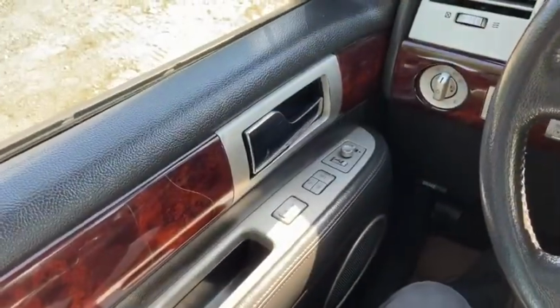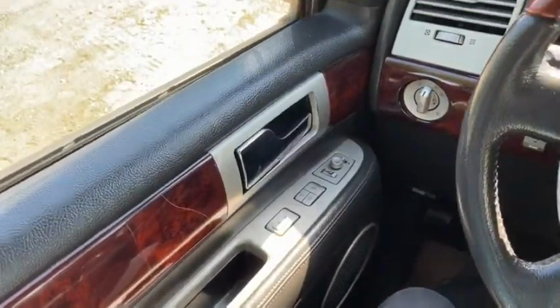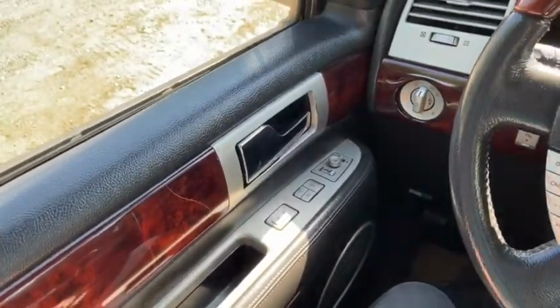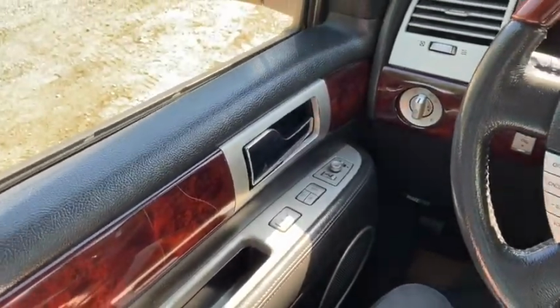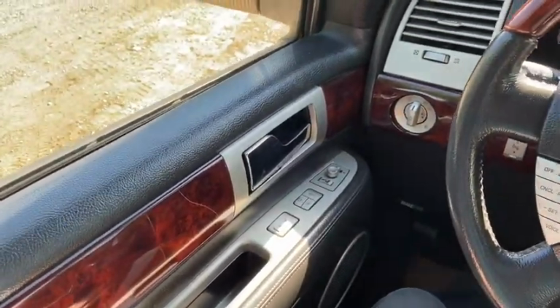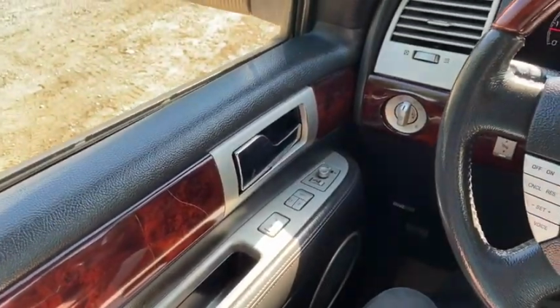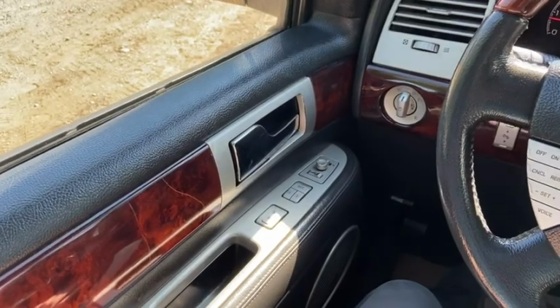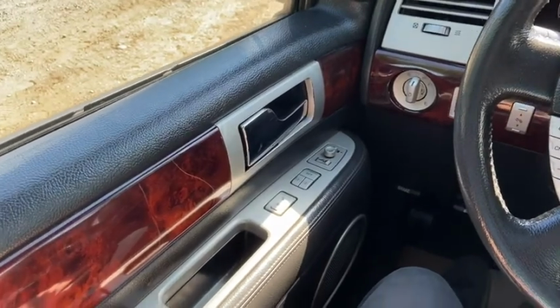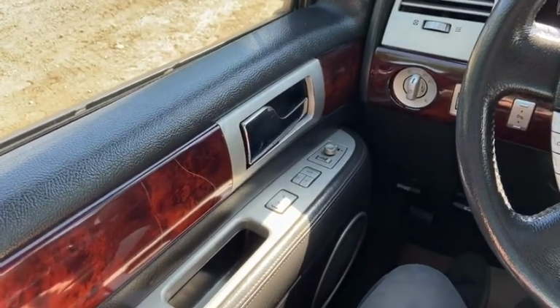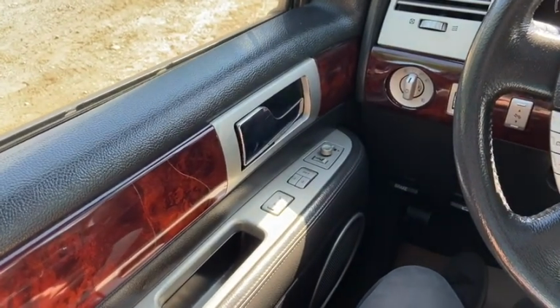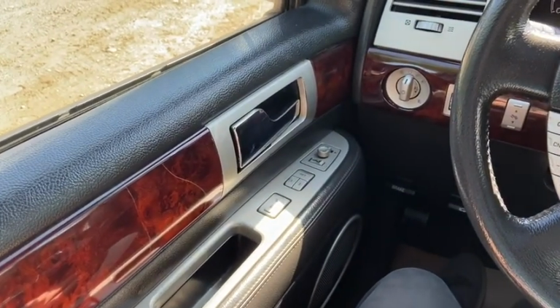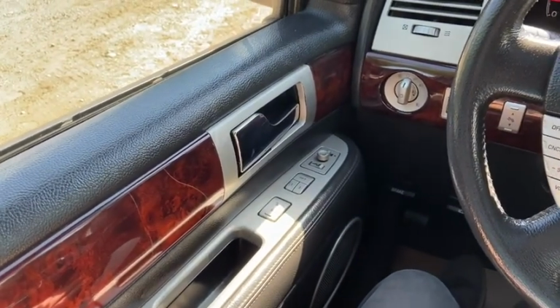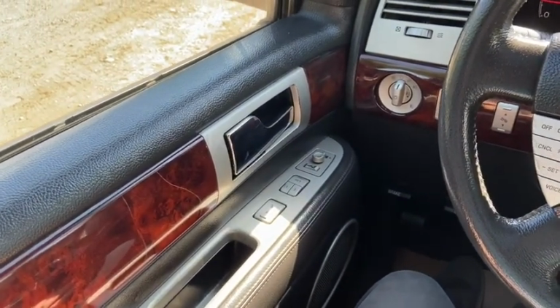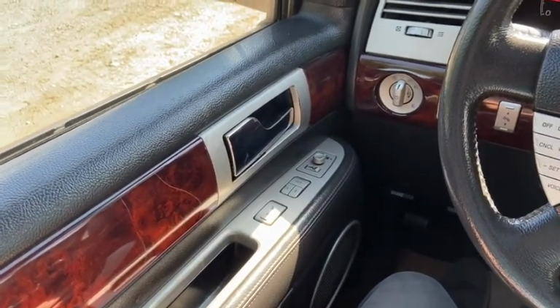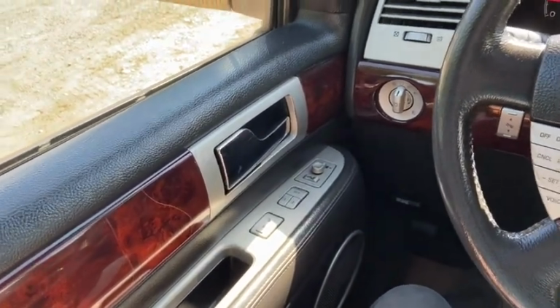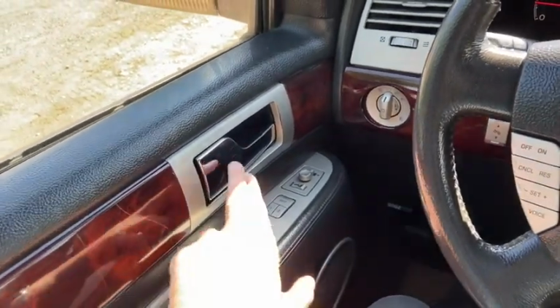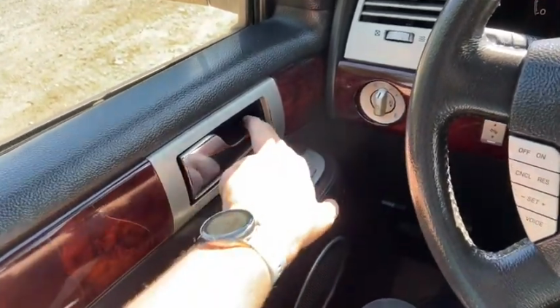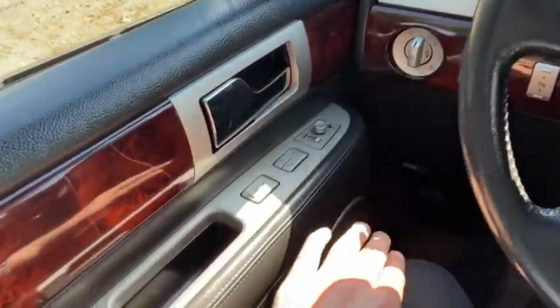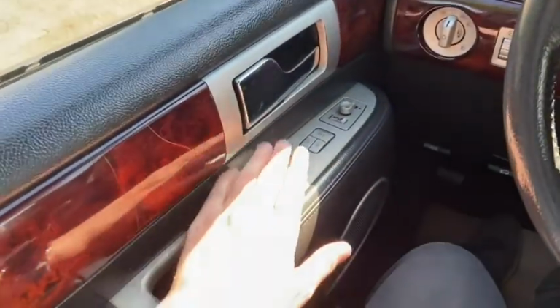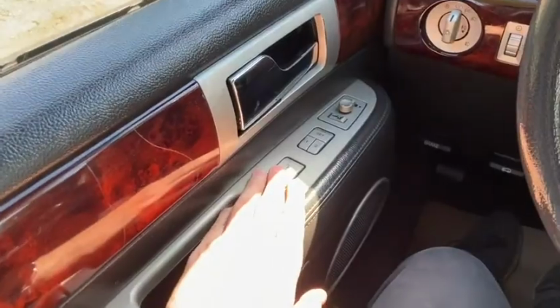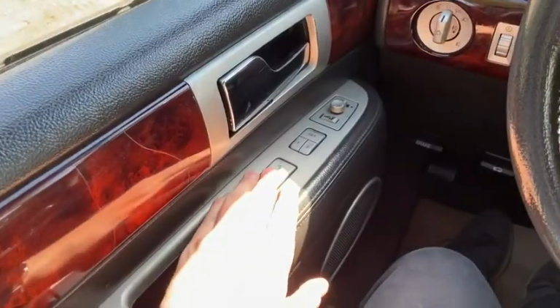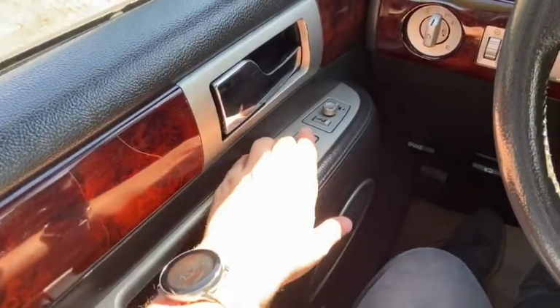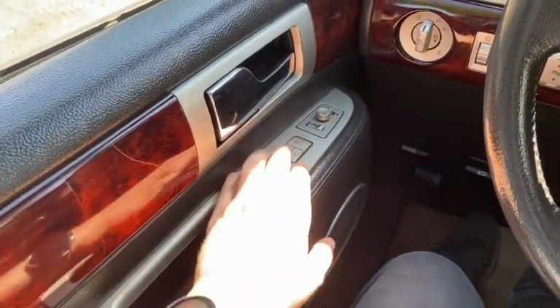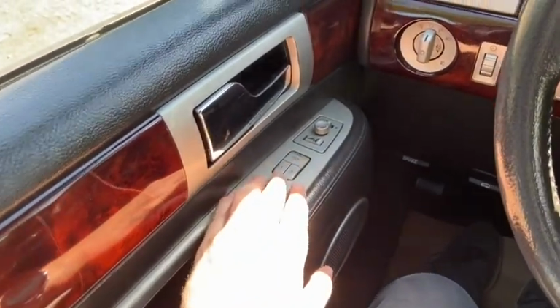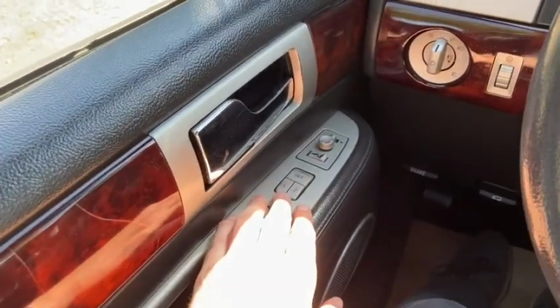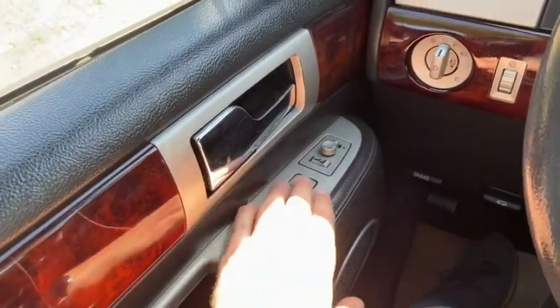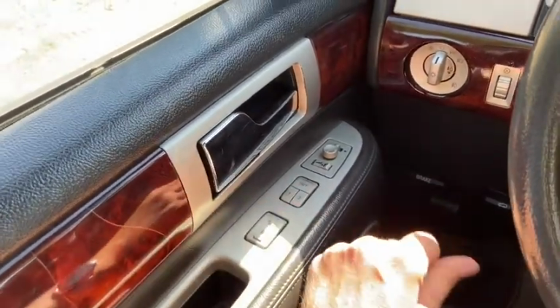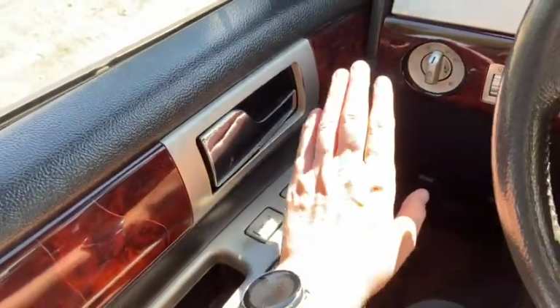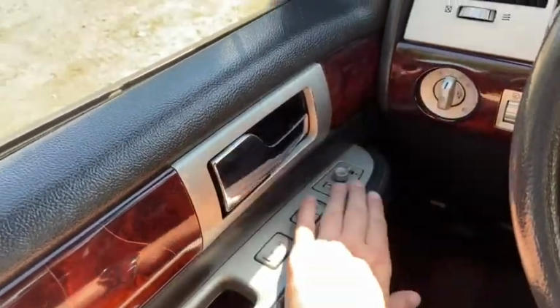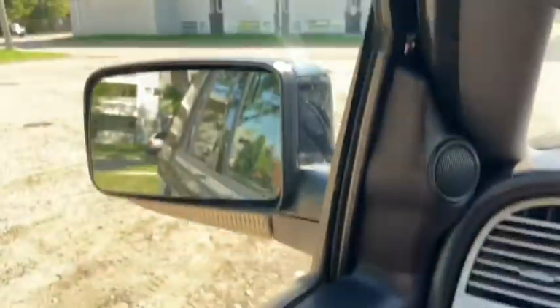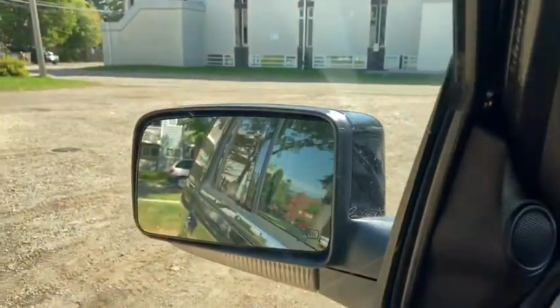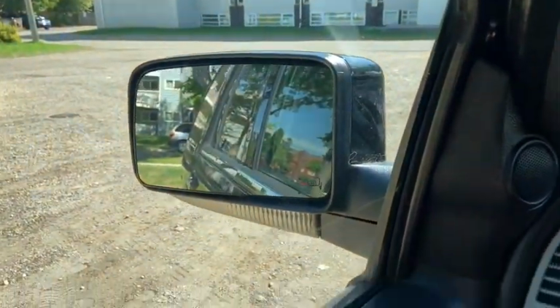Sitting inside the Navigator here we're going to do a quick run through of some of the features as well as go over the interior layout. Starting on the door panel you have your door latch here with your power locks. You have your two memory settings for your power adjustable seats as well as your power mirrors which are heated.